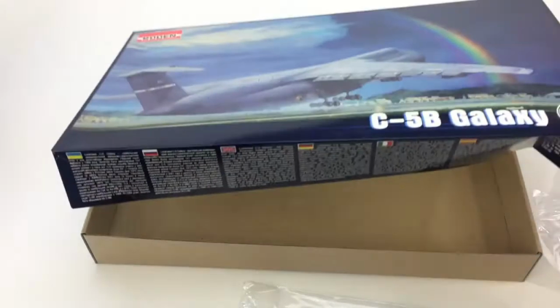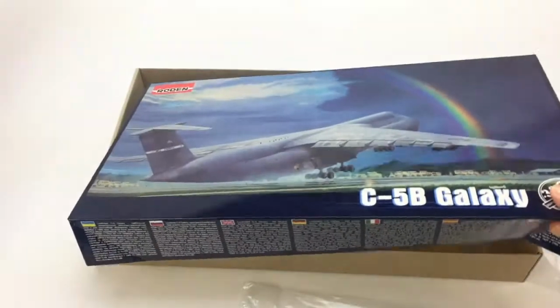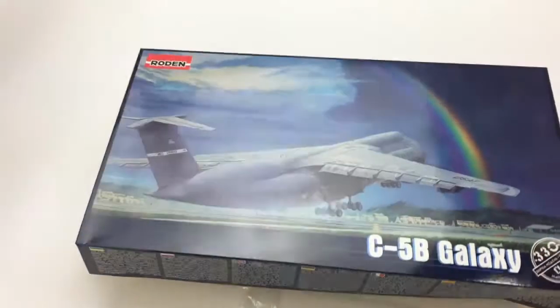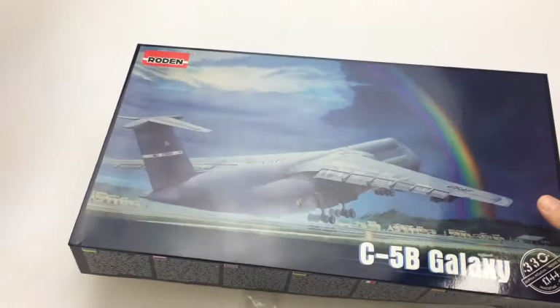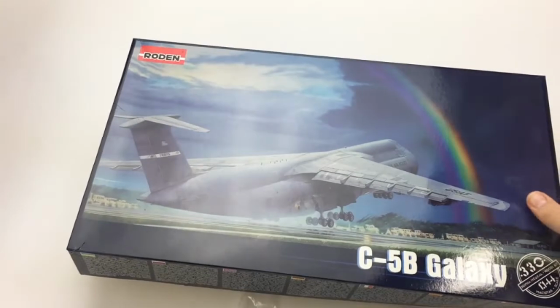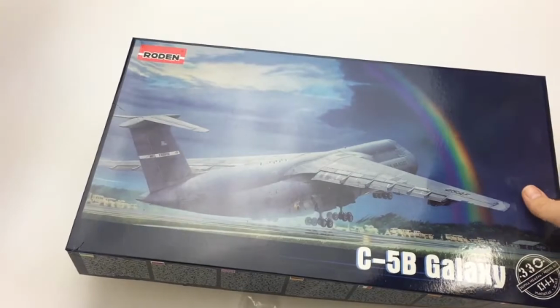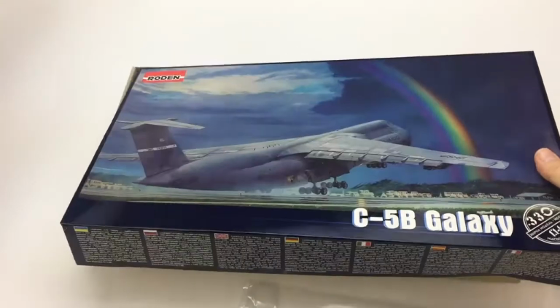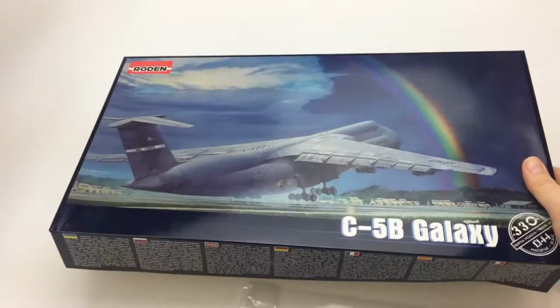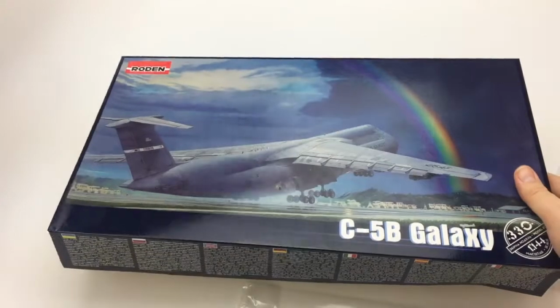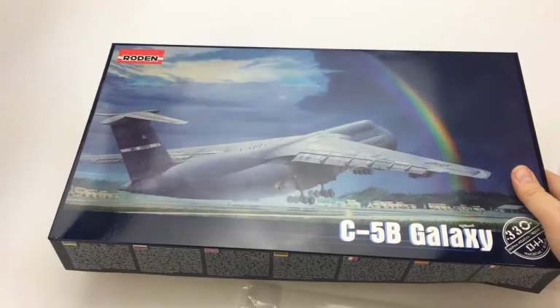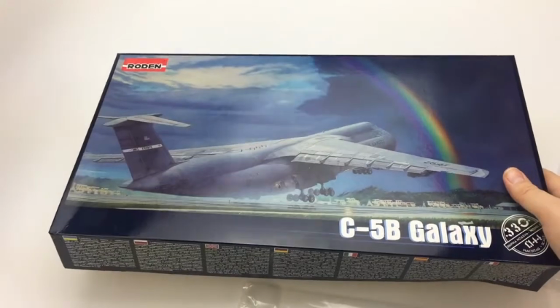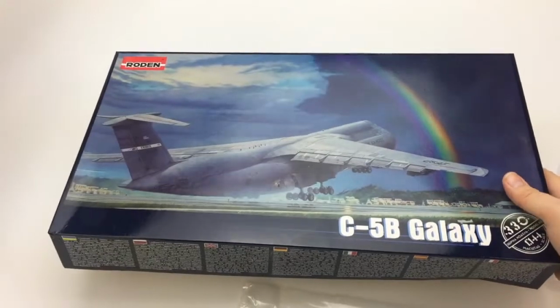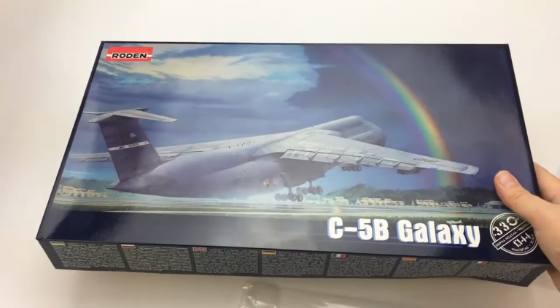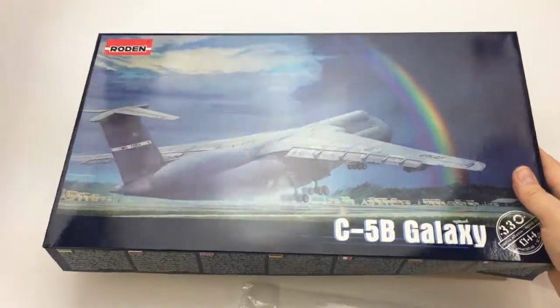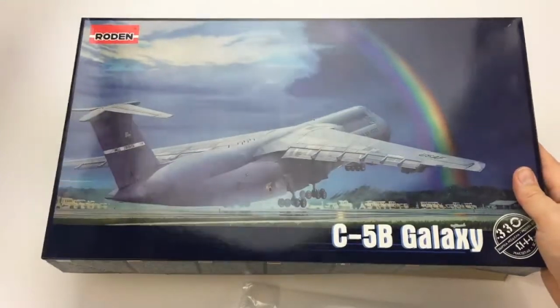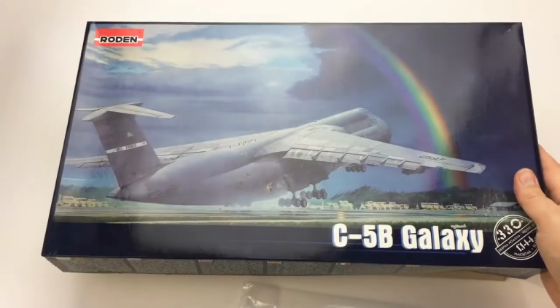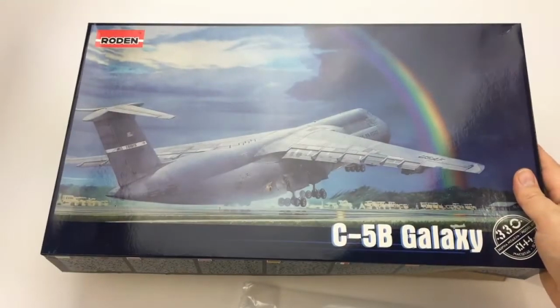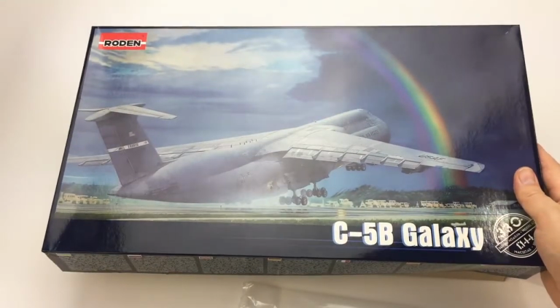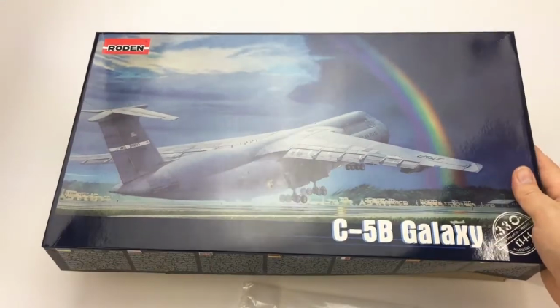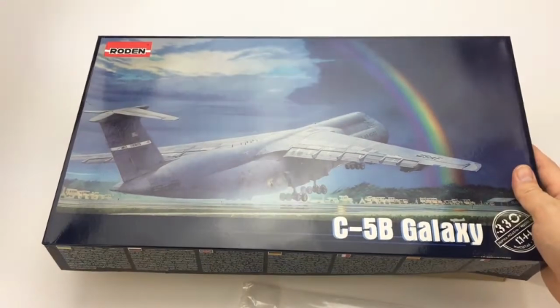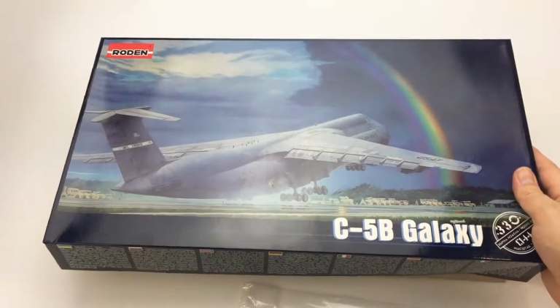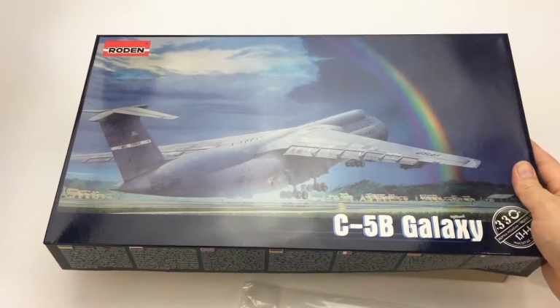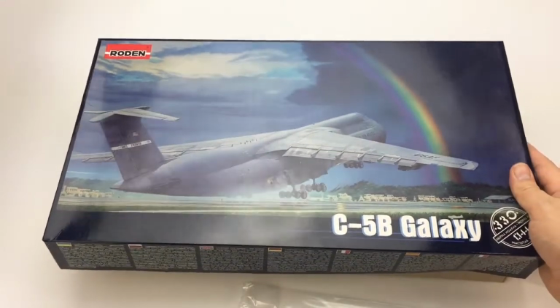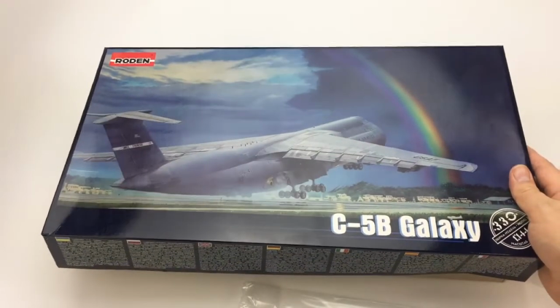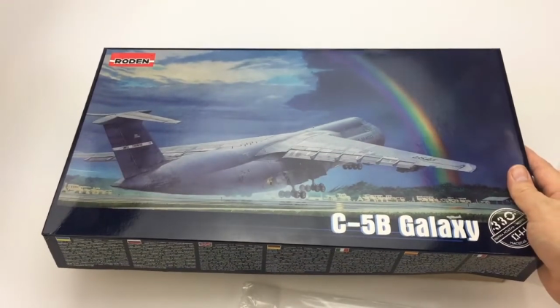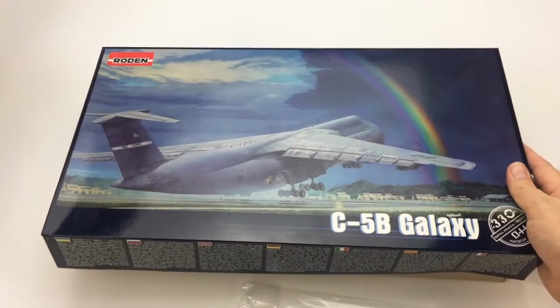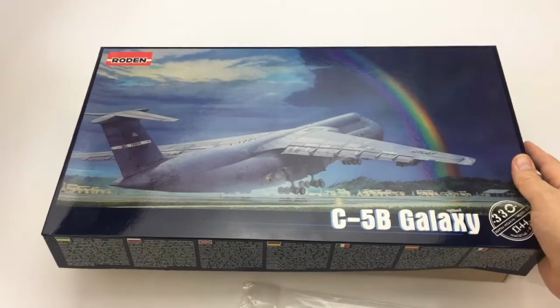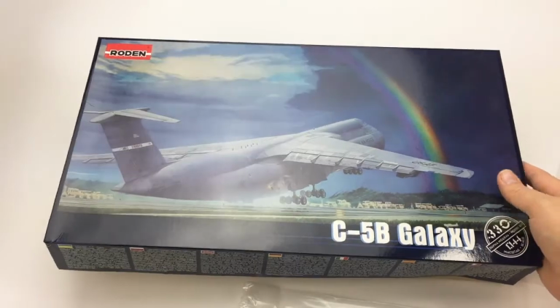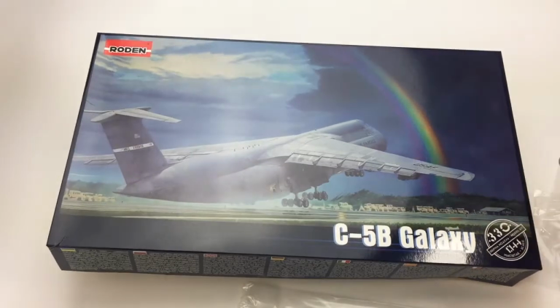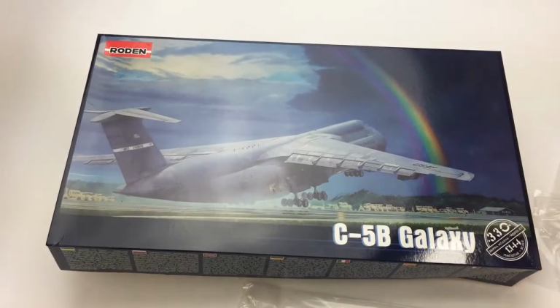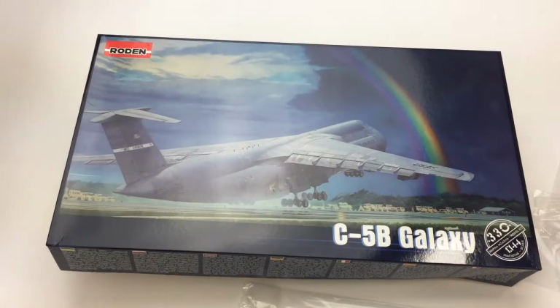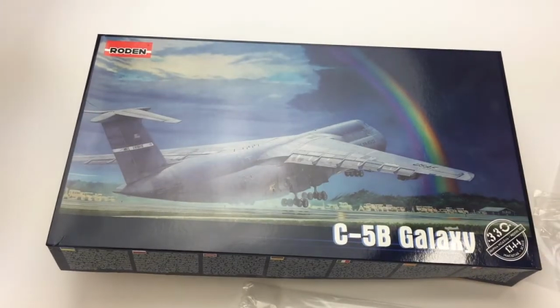So there you go. That's Rodin's brand new C5B, now available from megahobby.com. Thanks for watching.